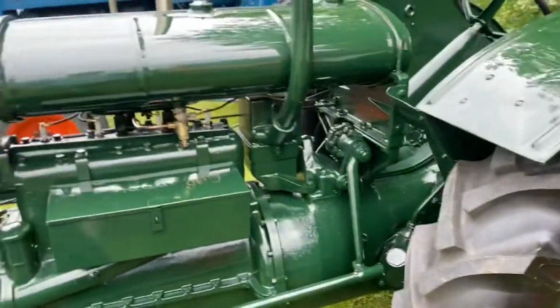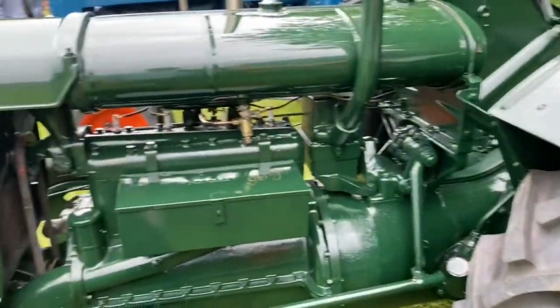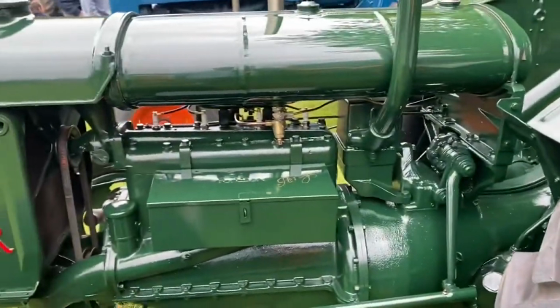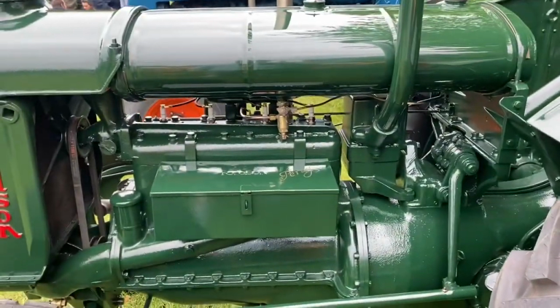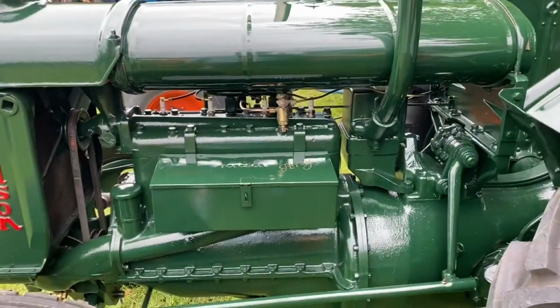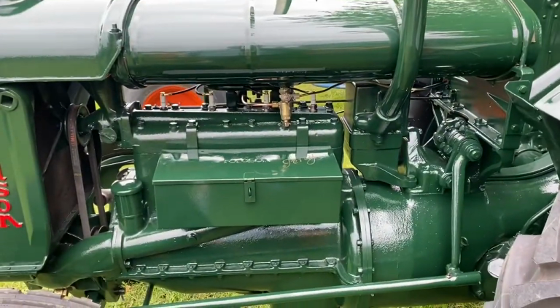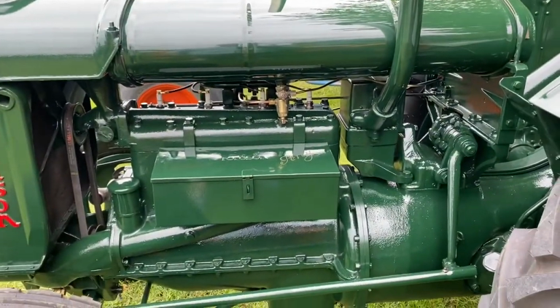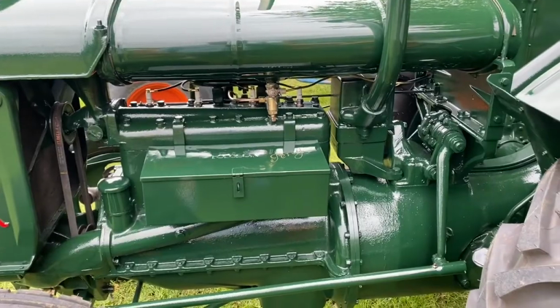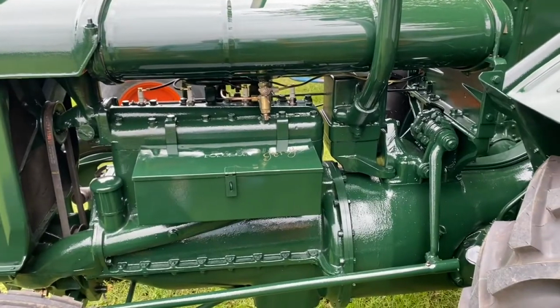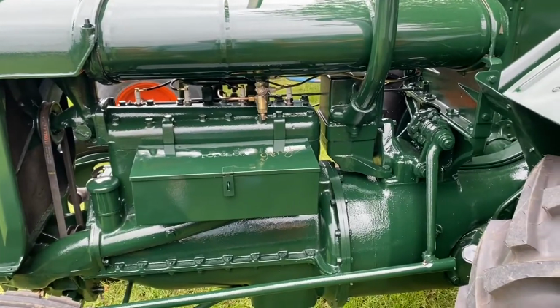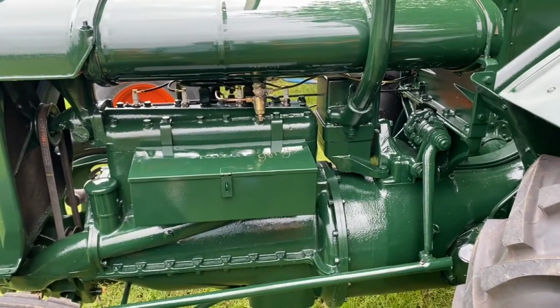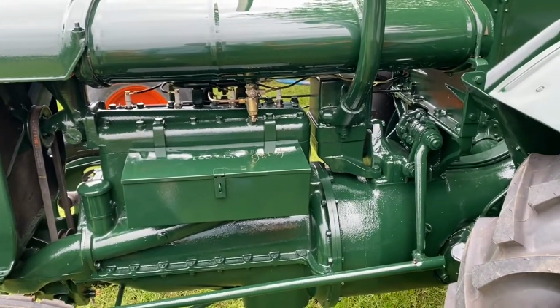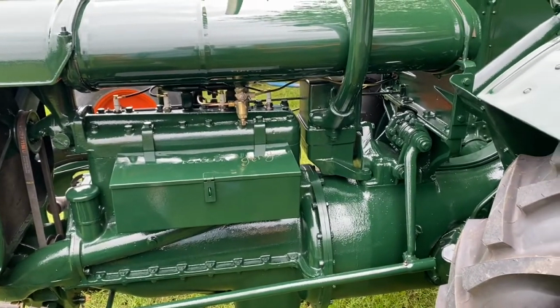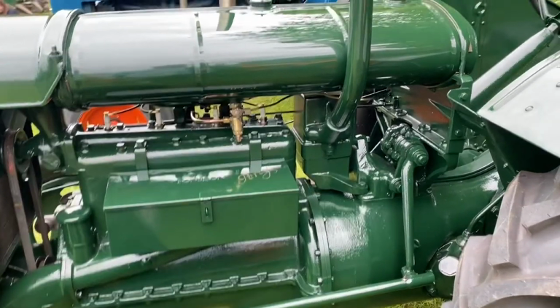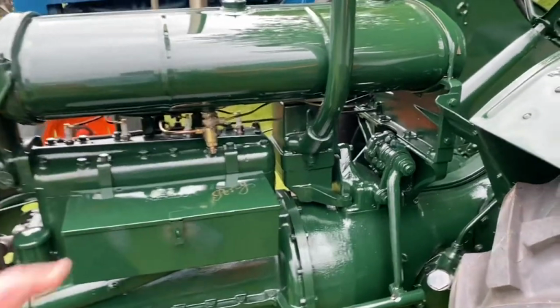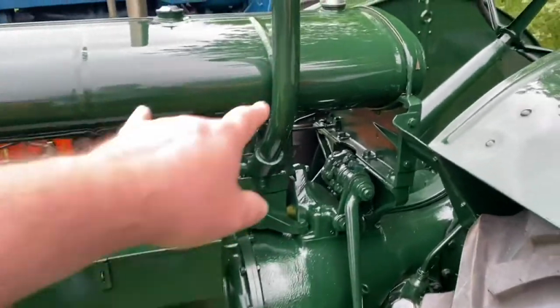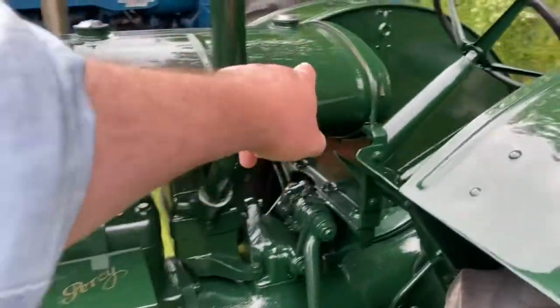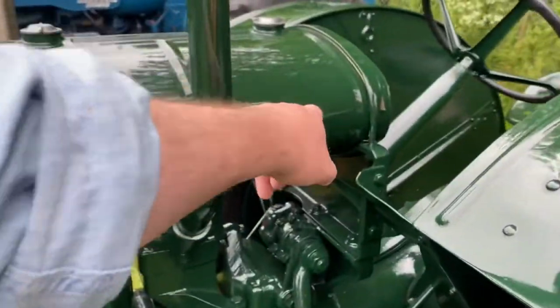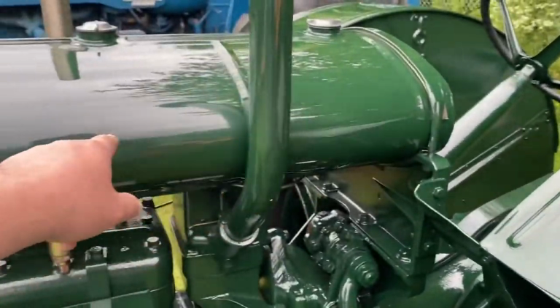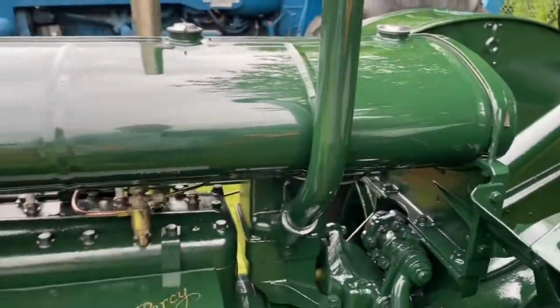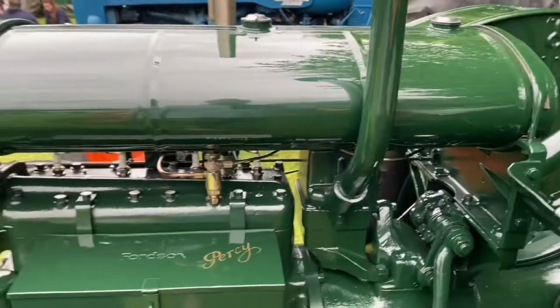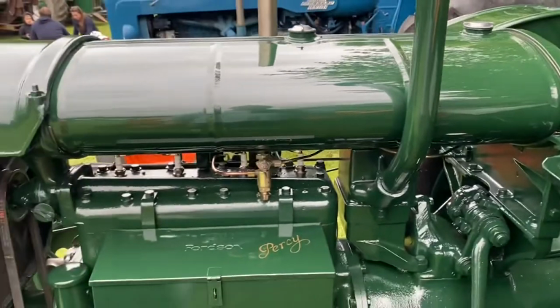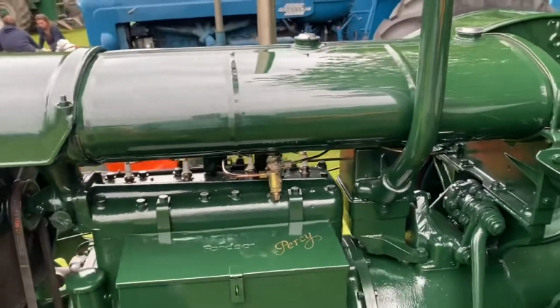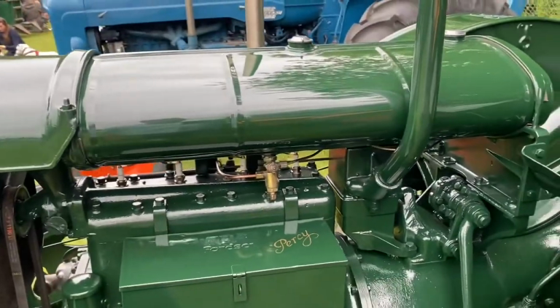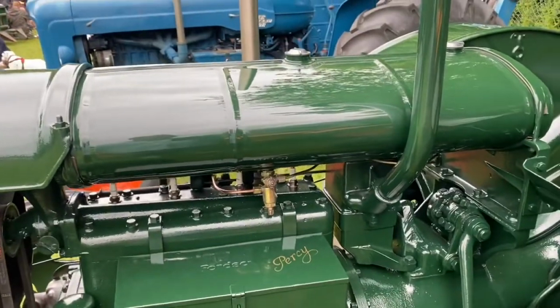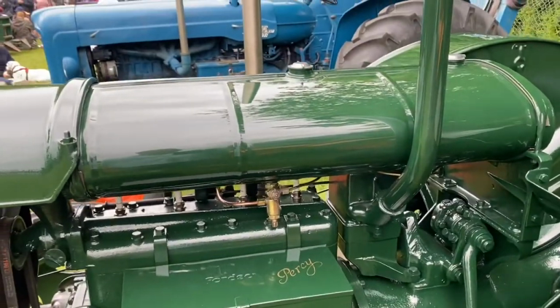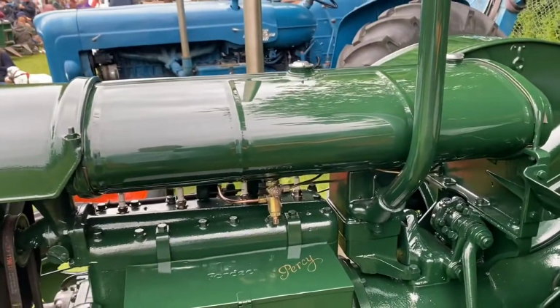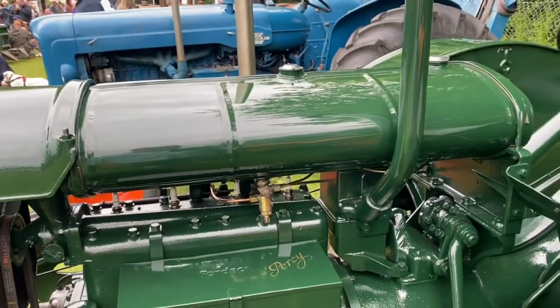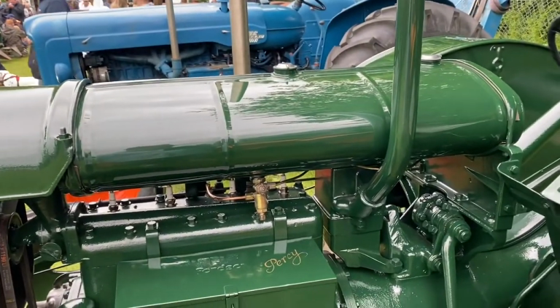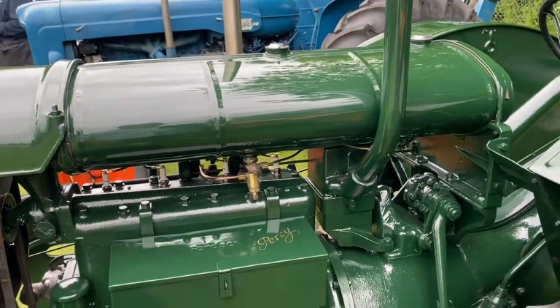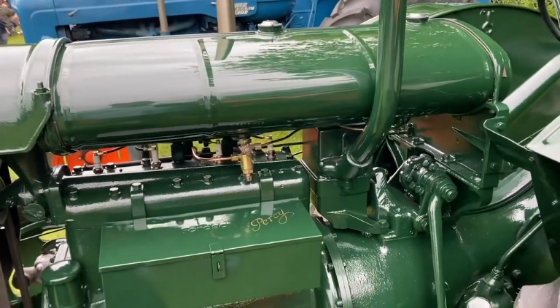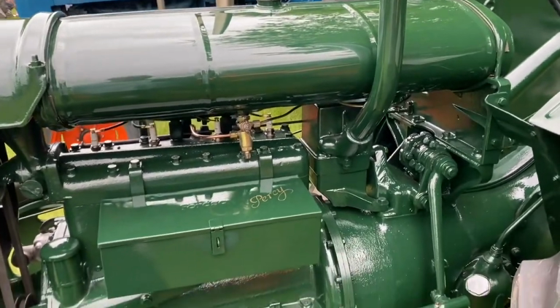A bit more flammable than the old — I just run it on petrol. Because there's two parts of the tank — is that the petrol and that's TVO? Oh, look at that, the tank is beautiful, isn't it? The finish.